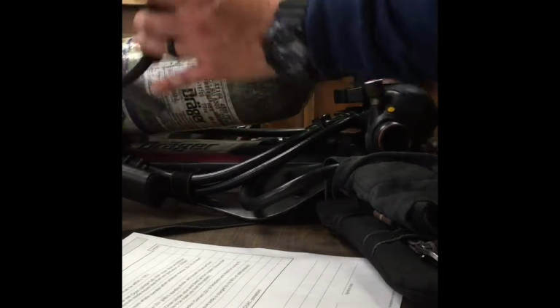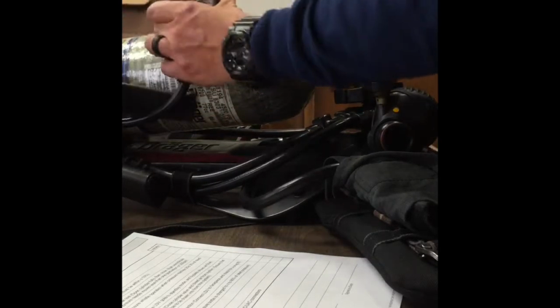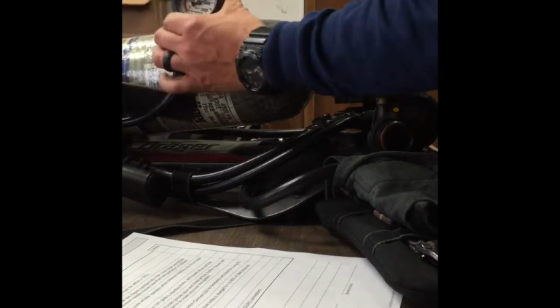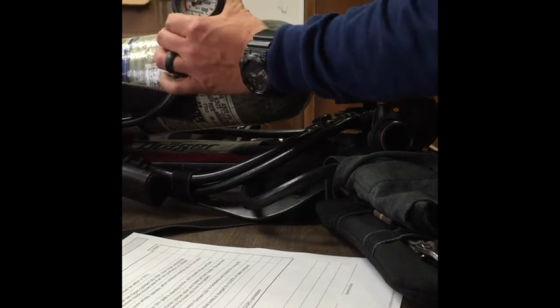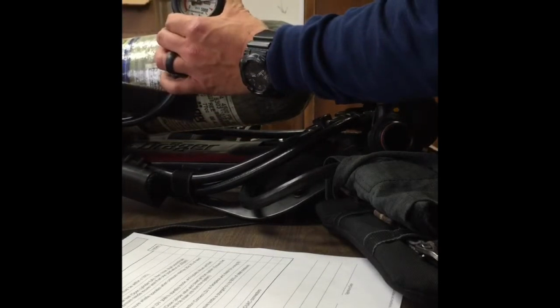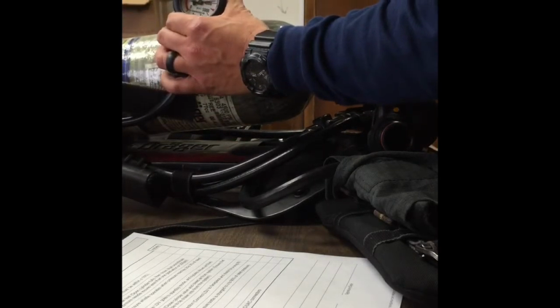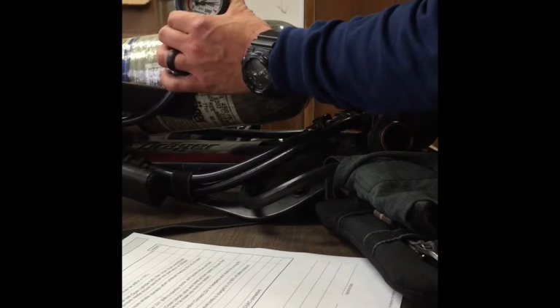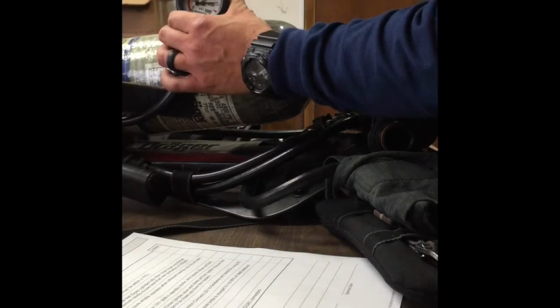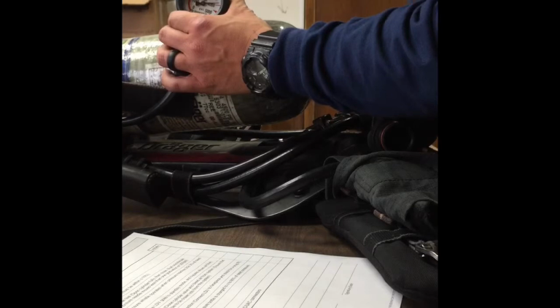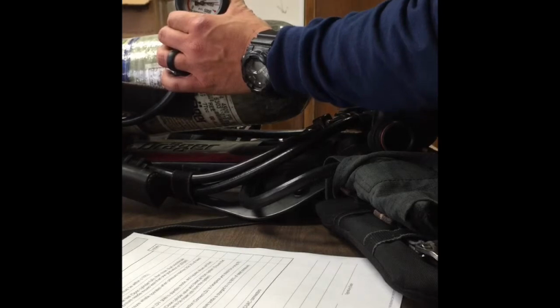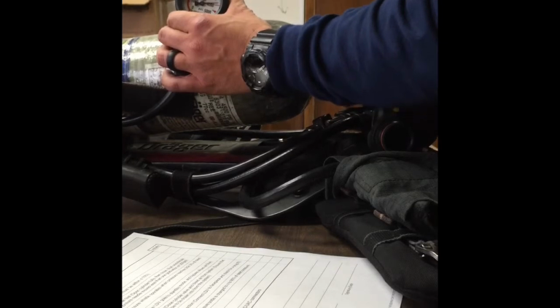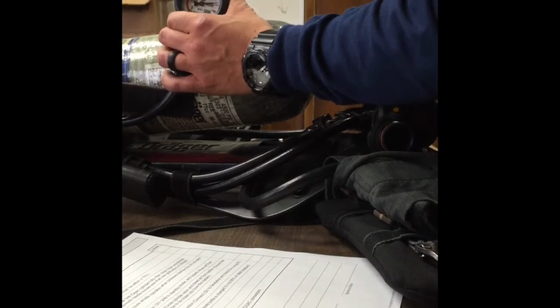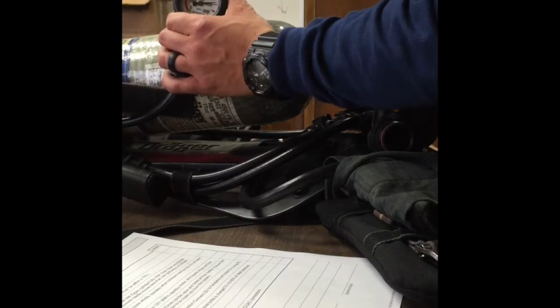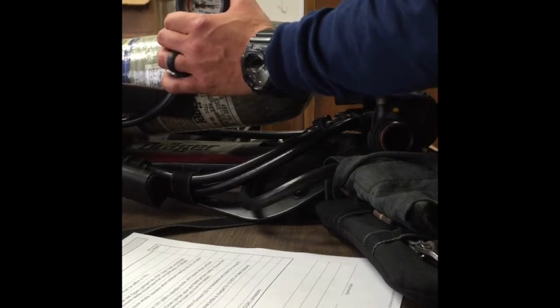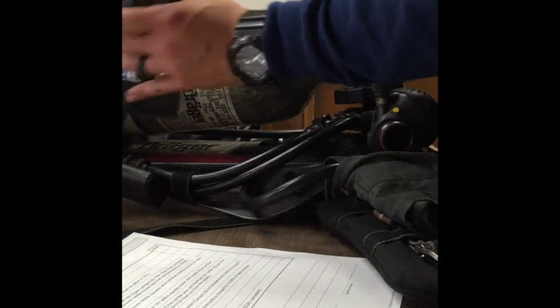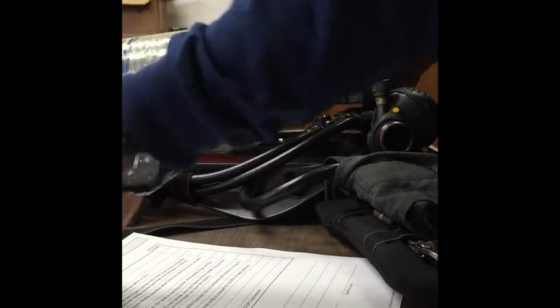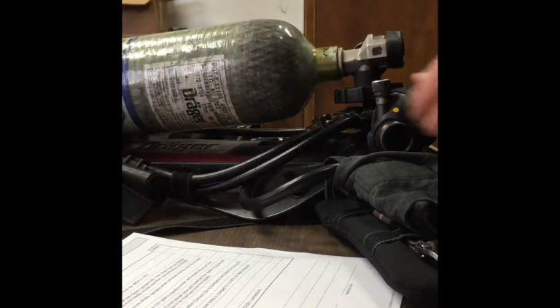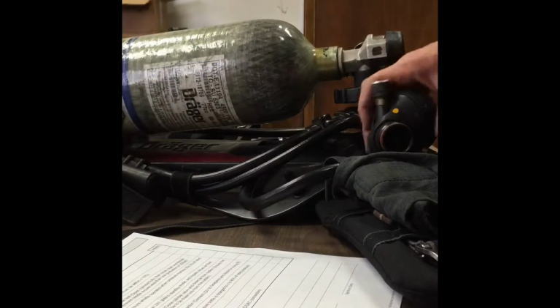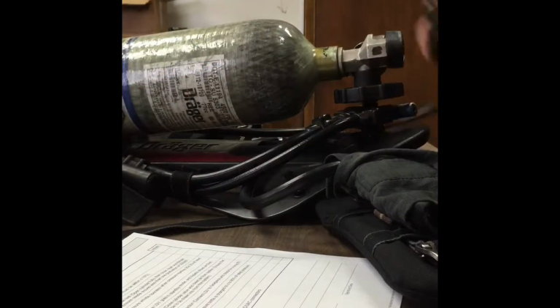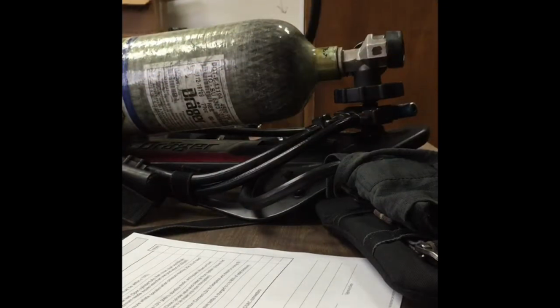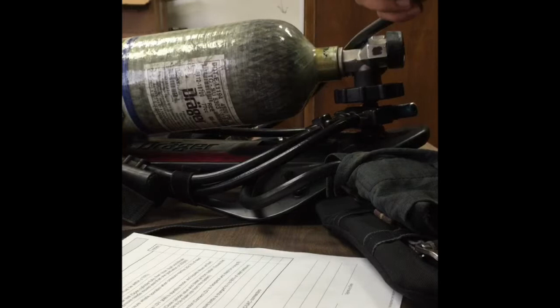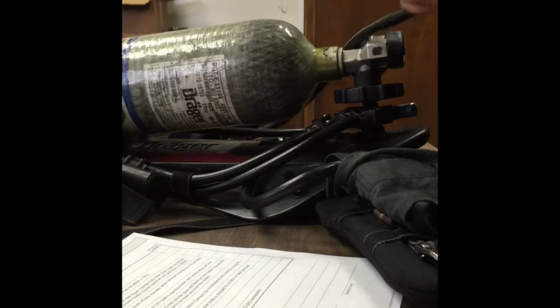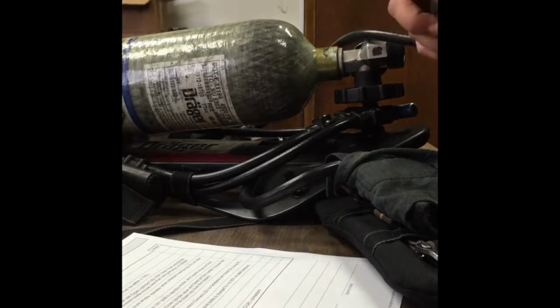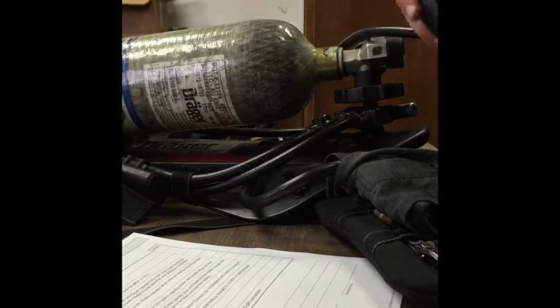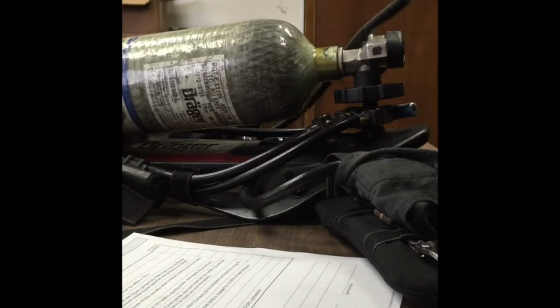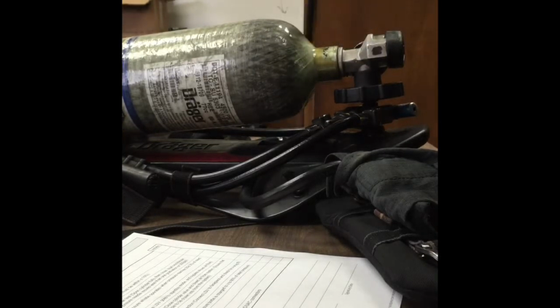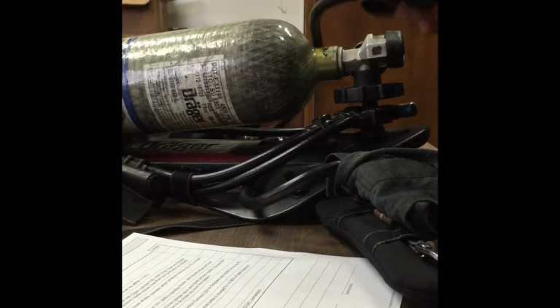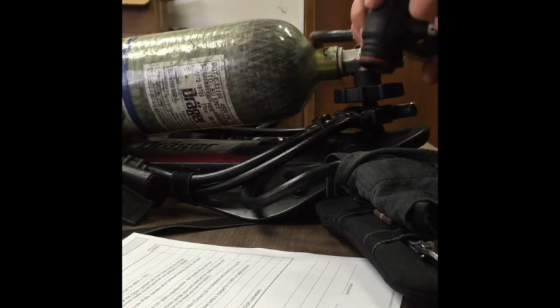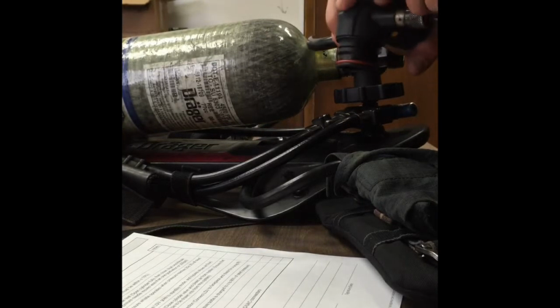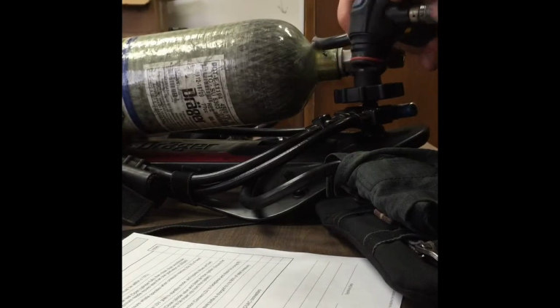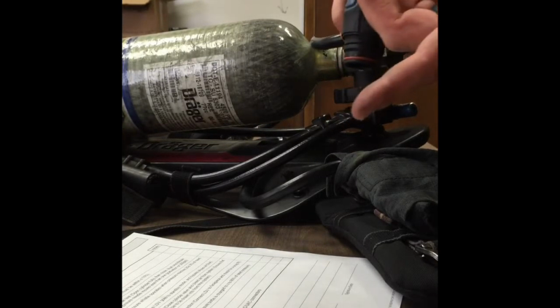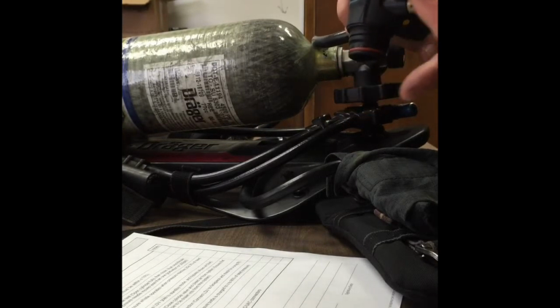So I'm going to open it back up and it's good. I'm going to close the bottle back up. The next thing we're going to do is check the LDV and at the same time check the low air whistle alarm.